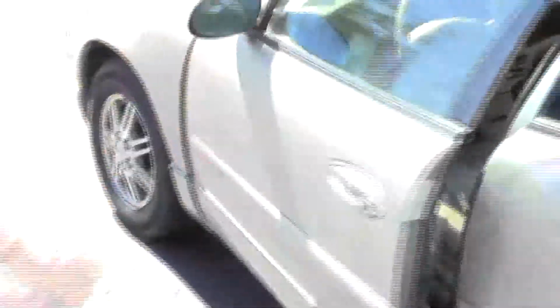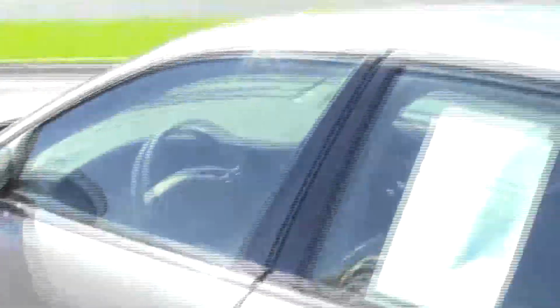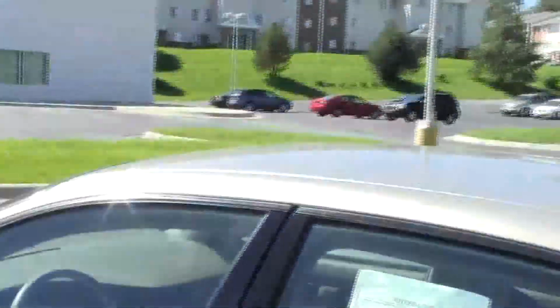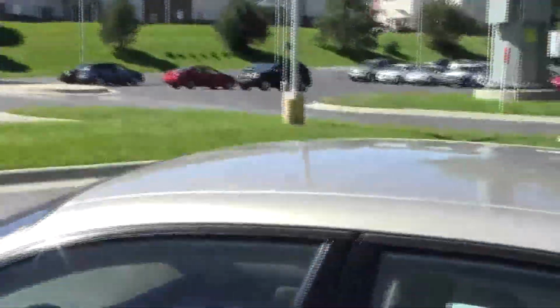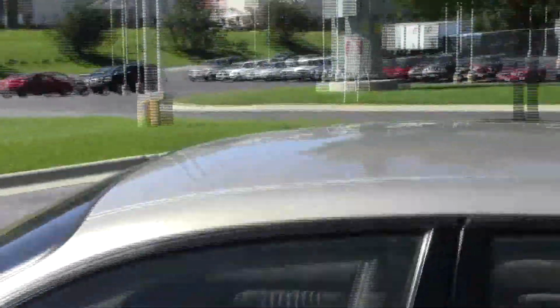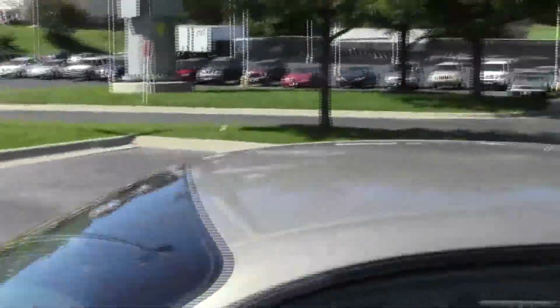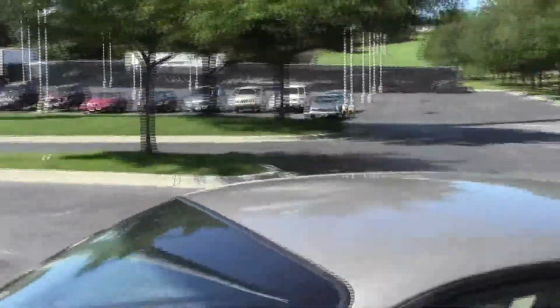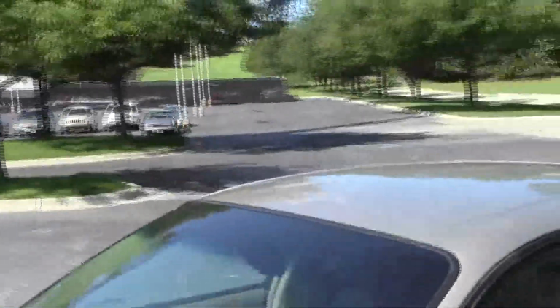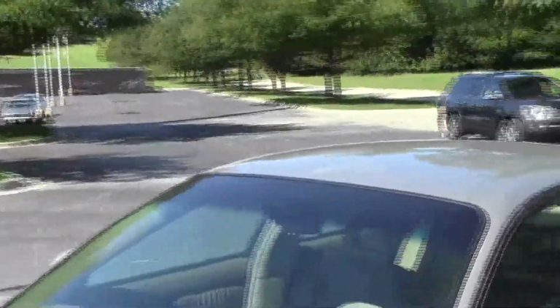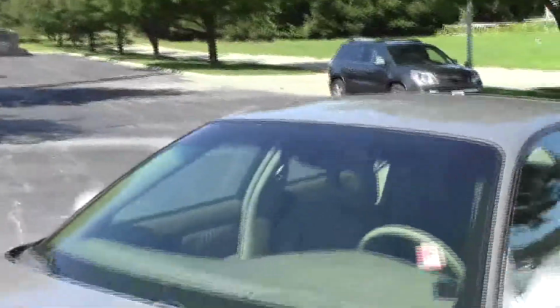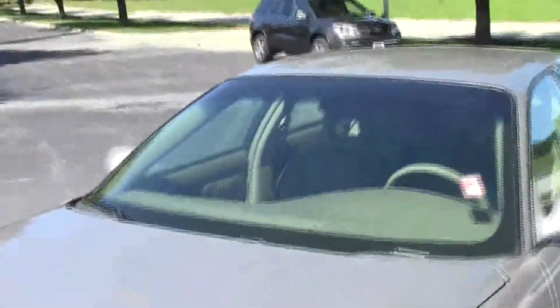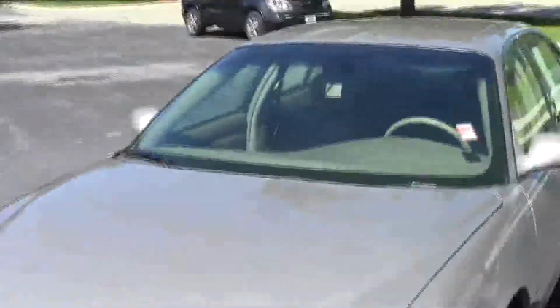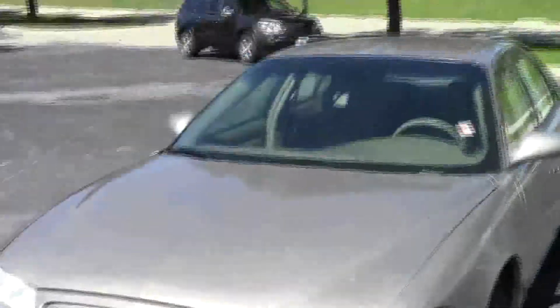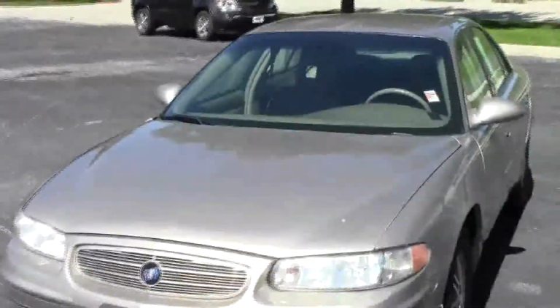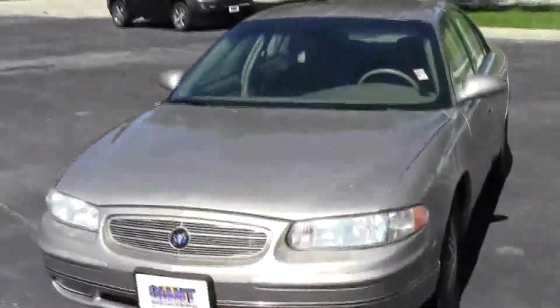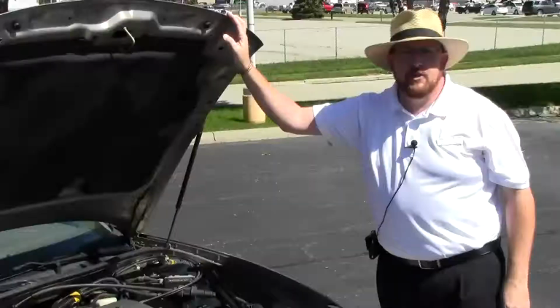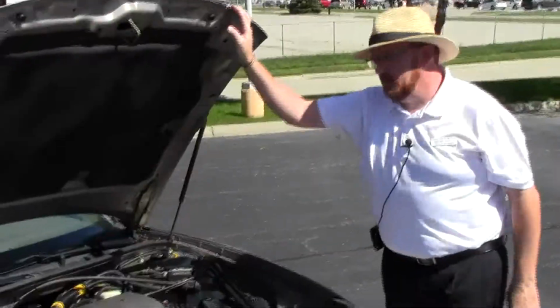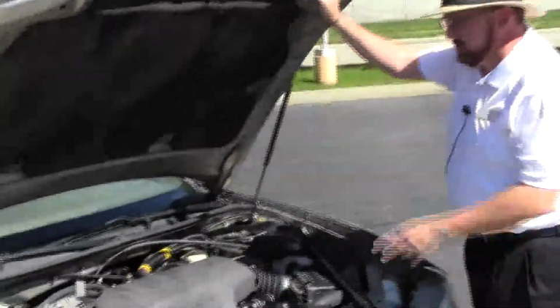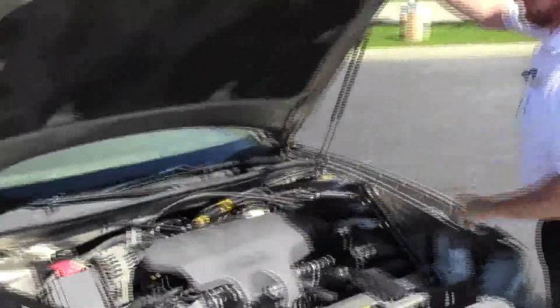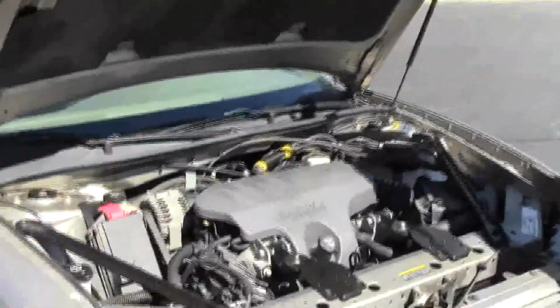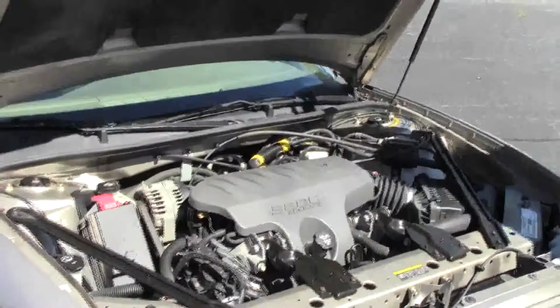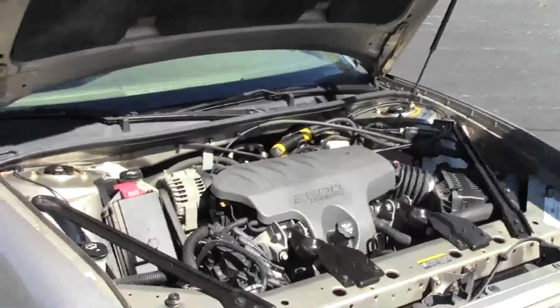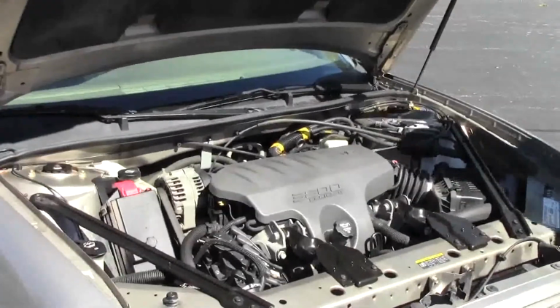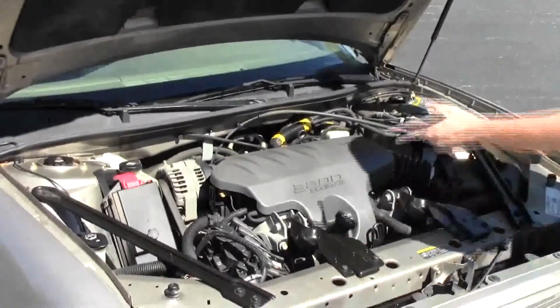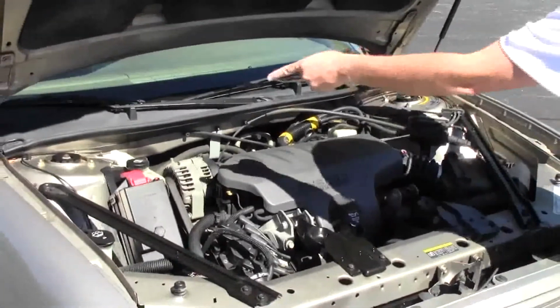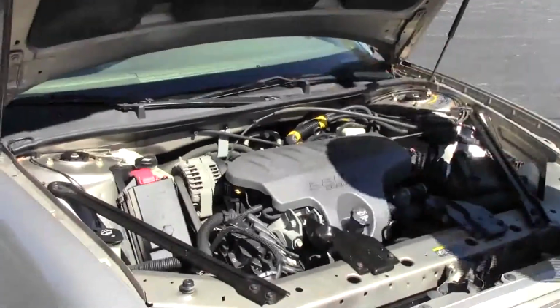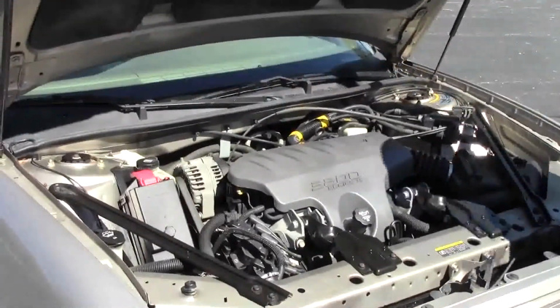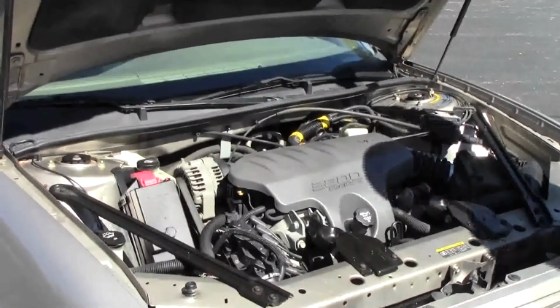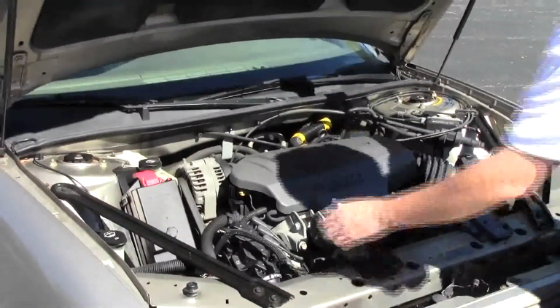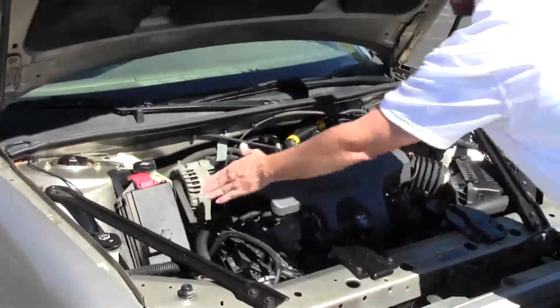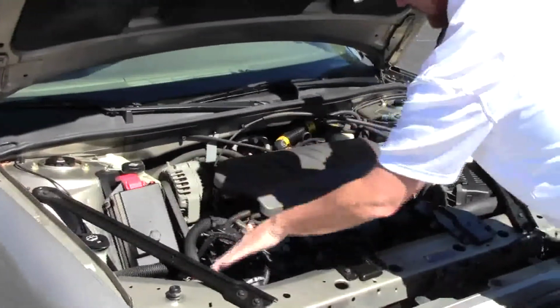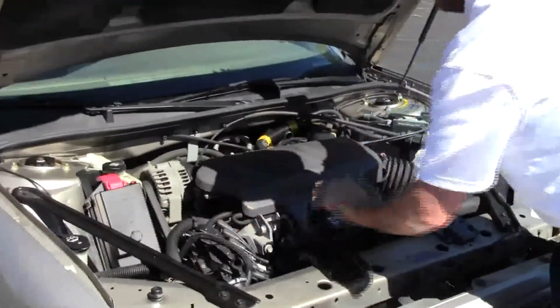Ask to see the free Carfax report and mechanical inspection sheet. Under the hood we have the 3800 Series 2 six-cylinder motor. It is front wheel drive with a centrally located fuse box and a maintenance free battery.